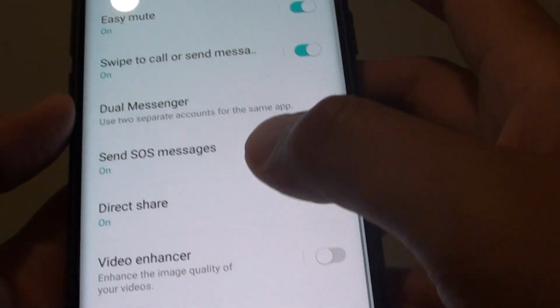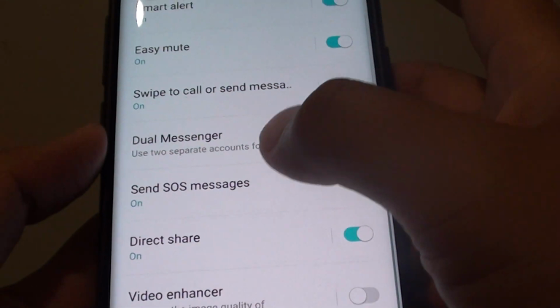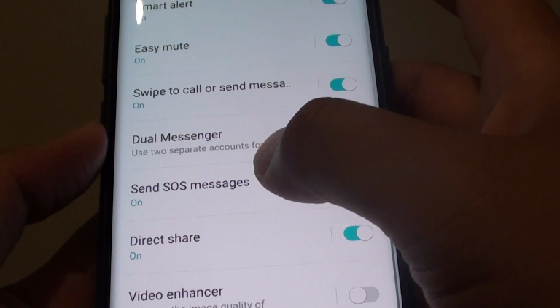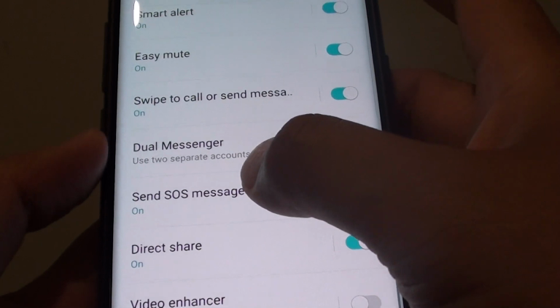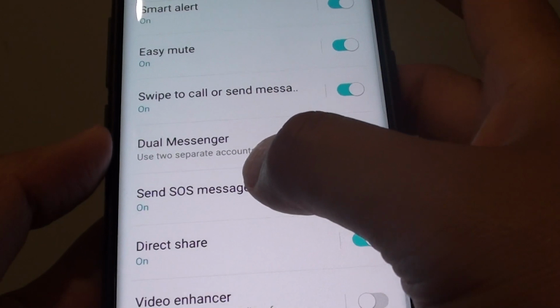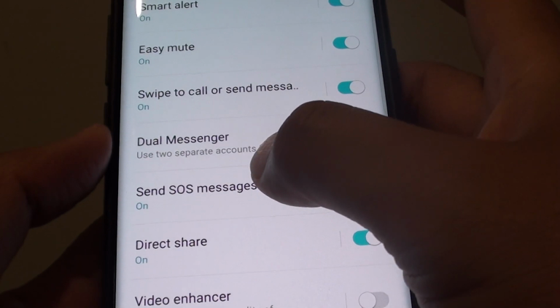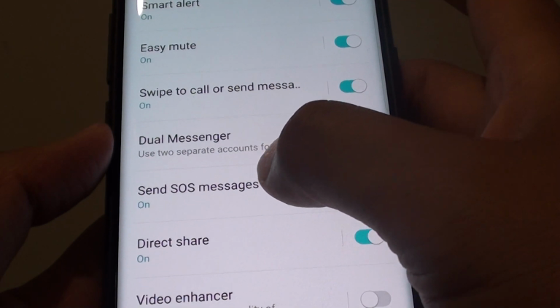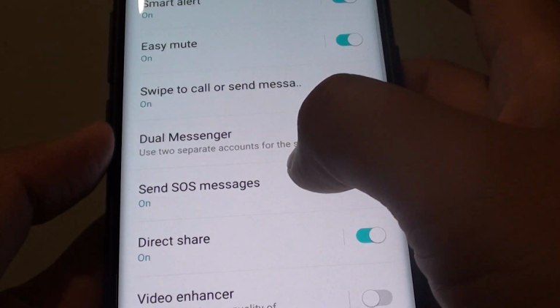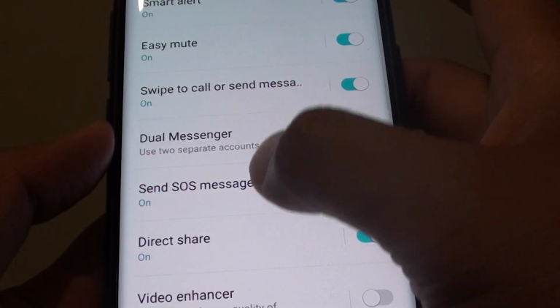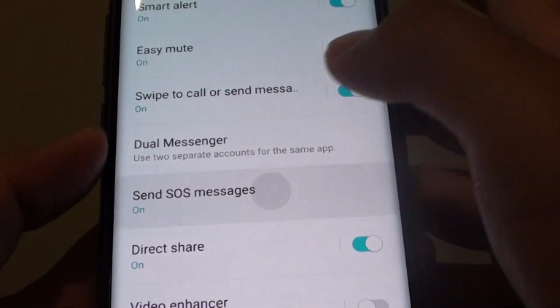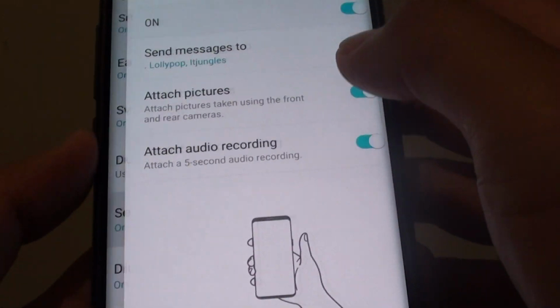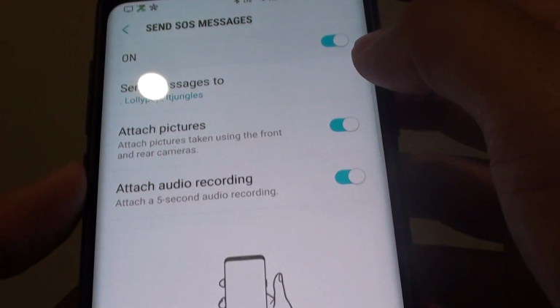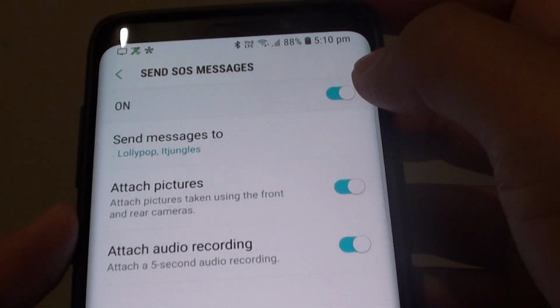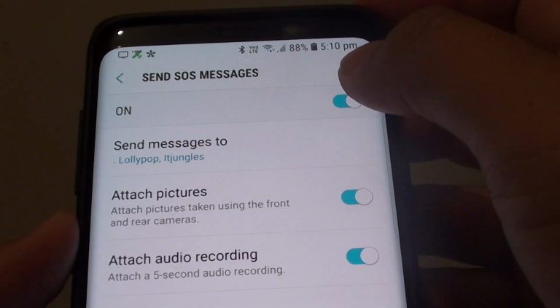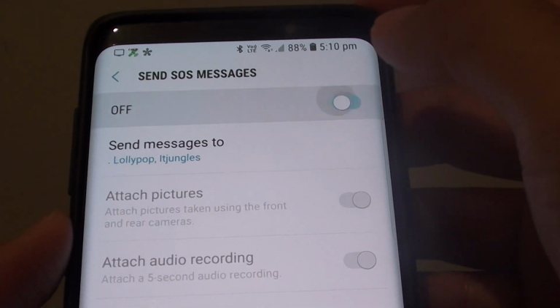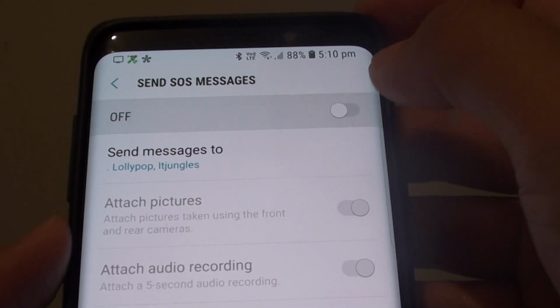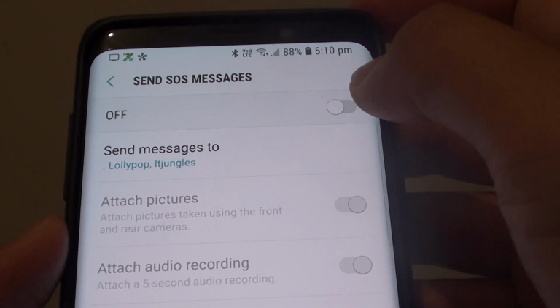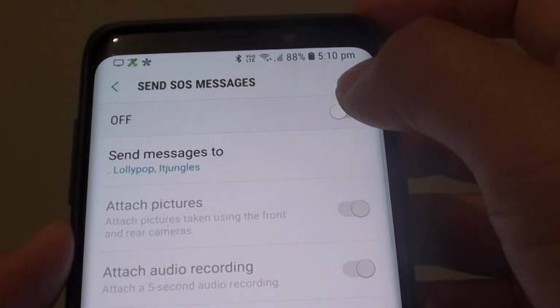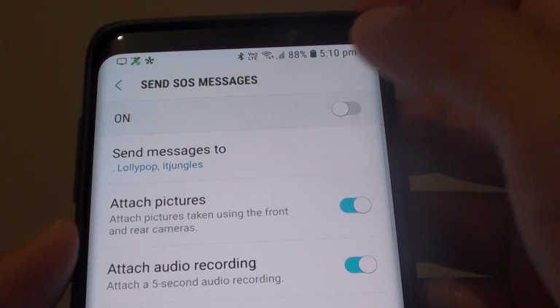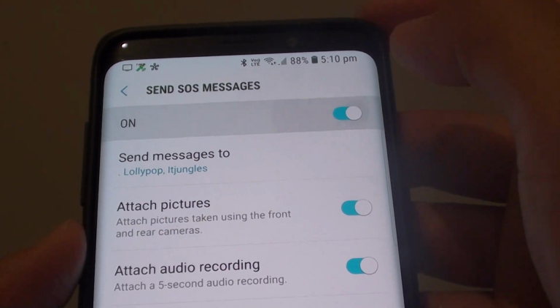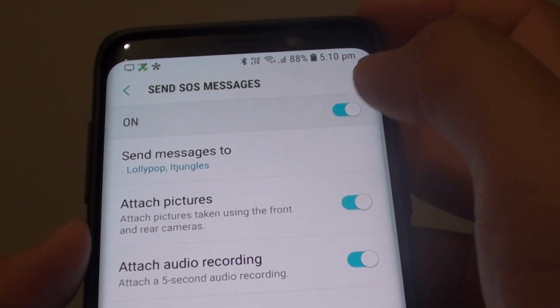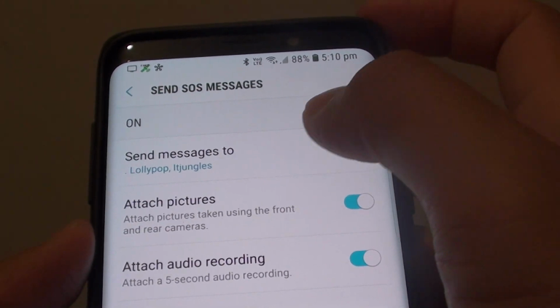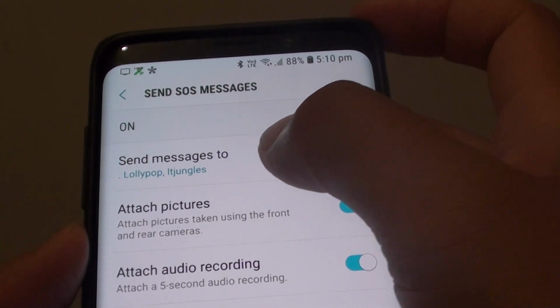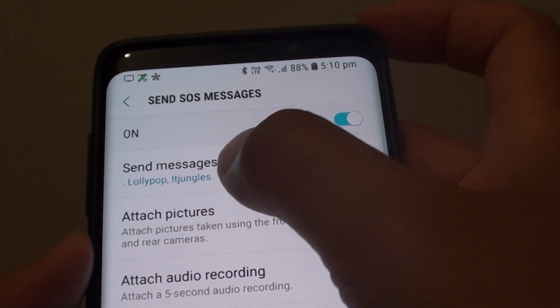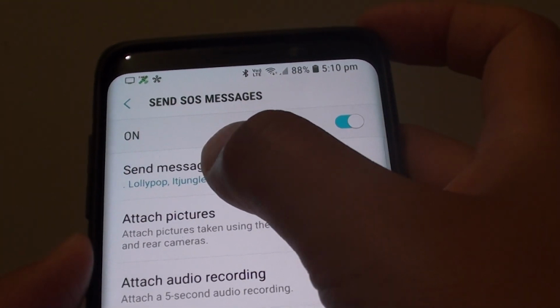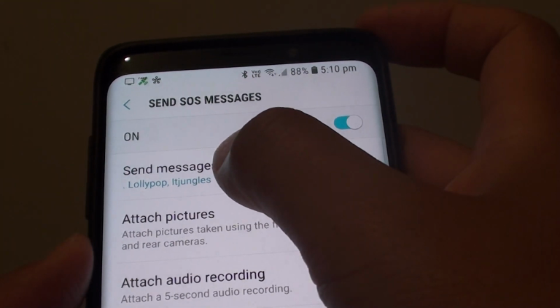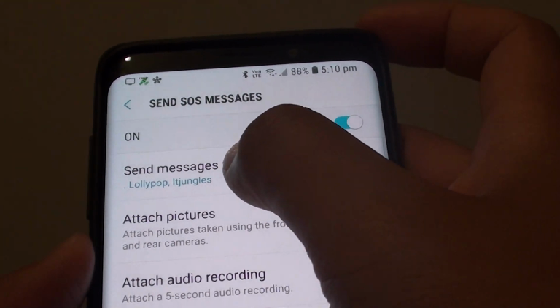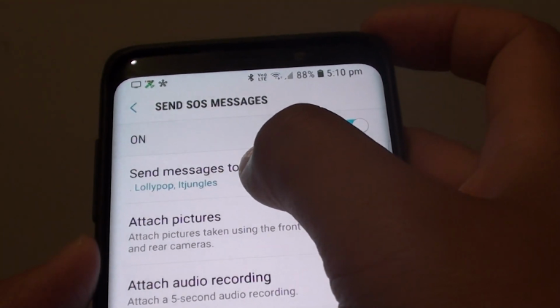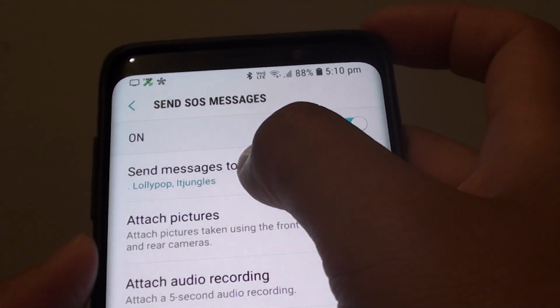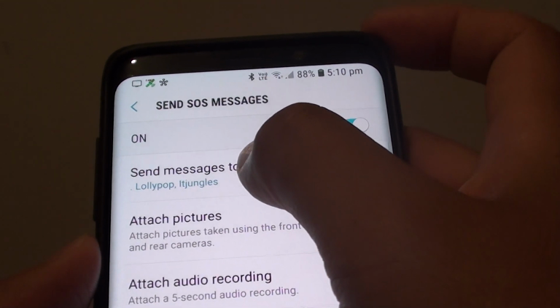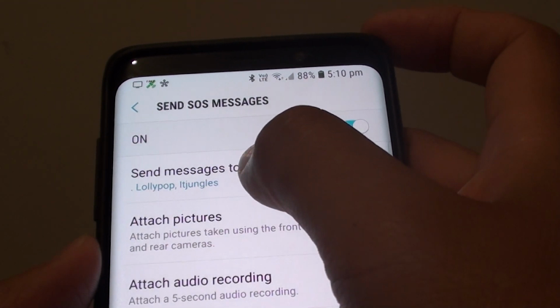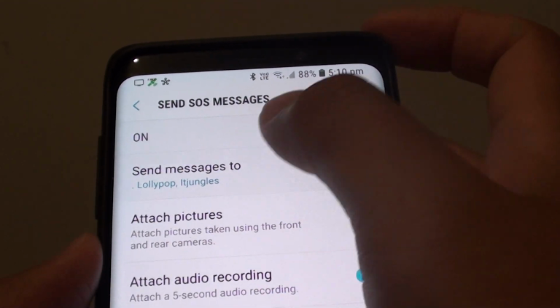In the Send SOS Messages menu, there is a switch at the top — you need to turn it on. Then you need to tap on Send Messages To.